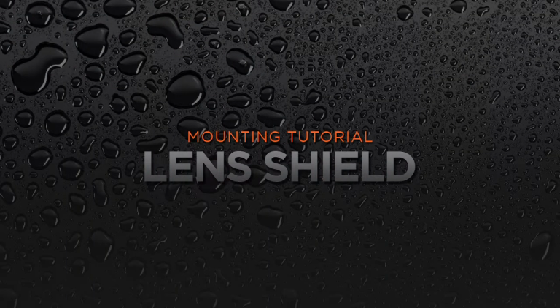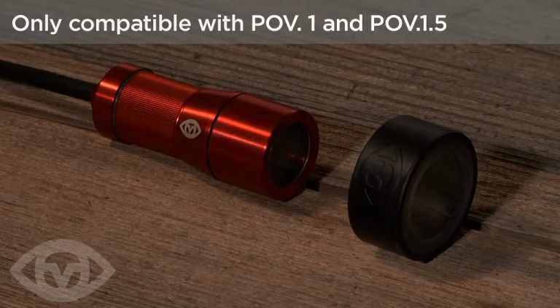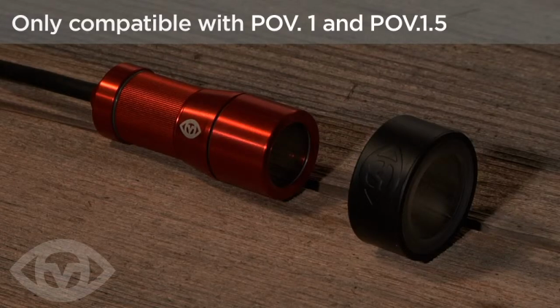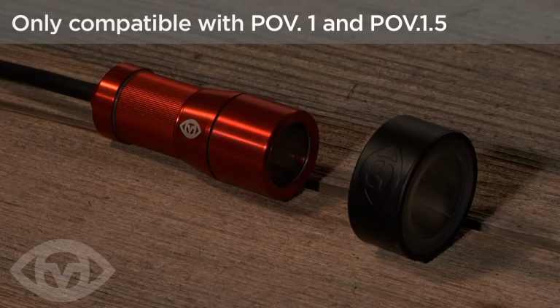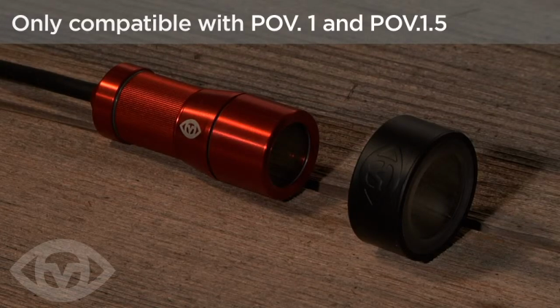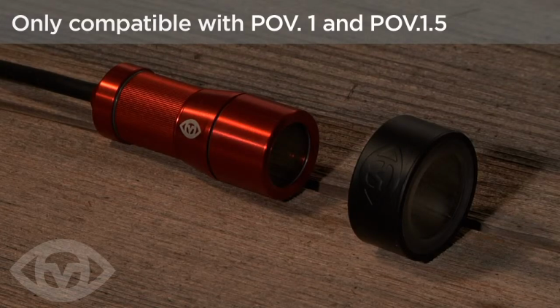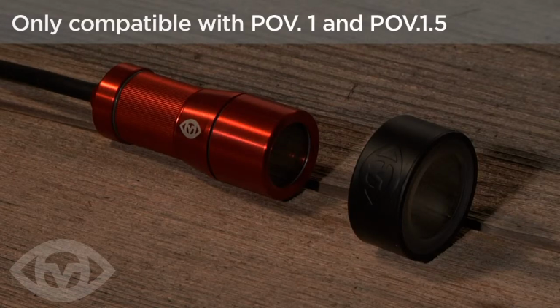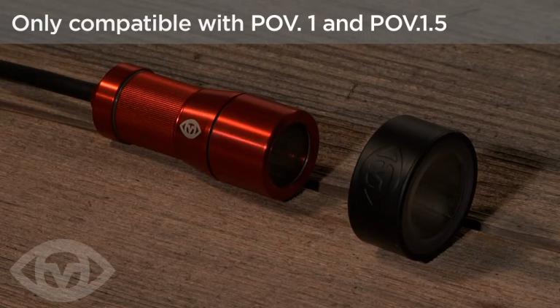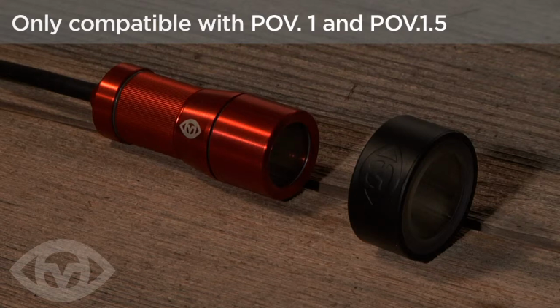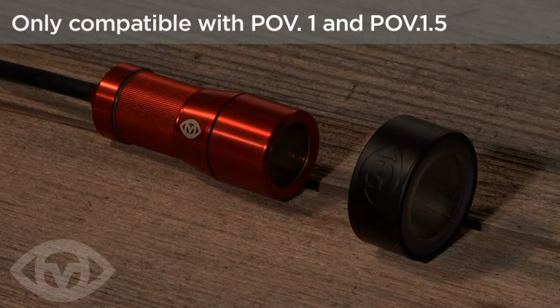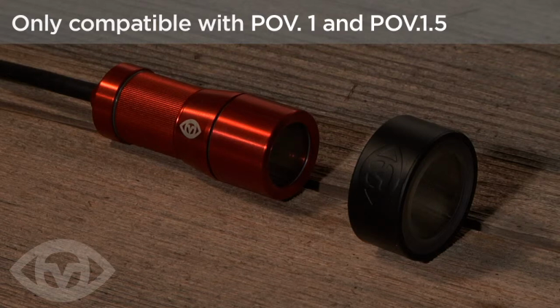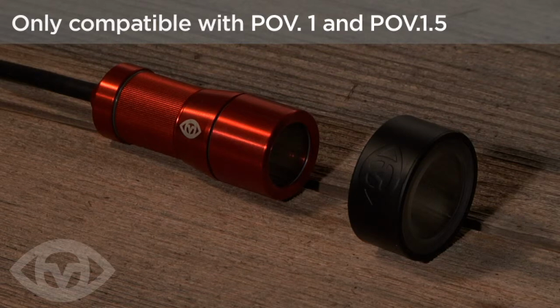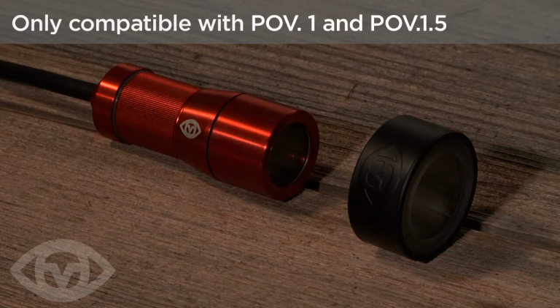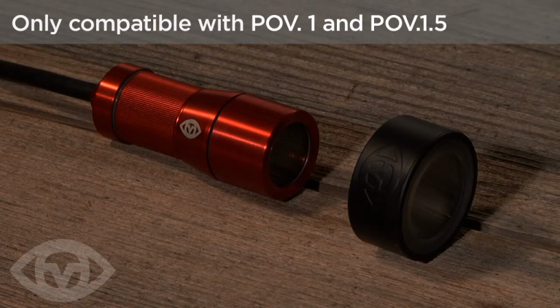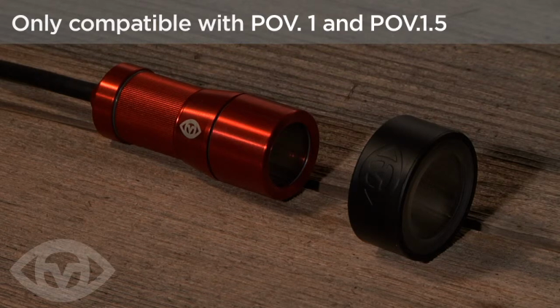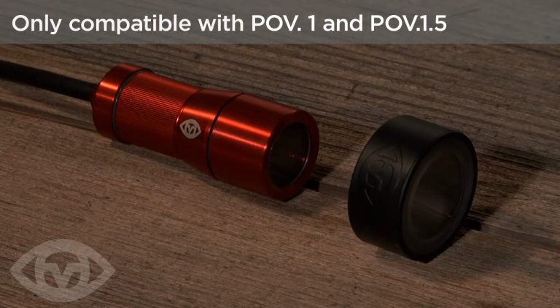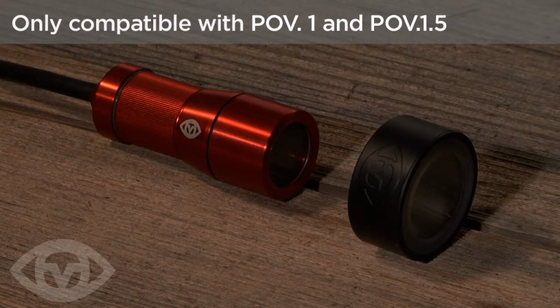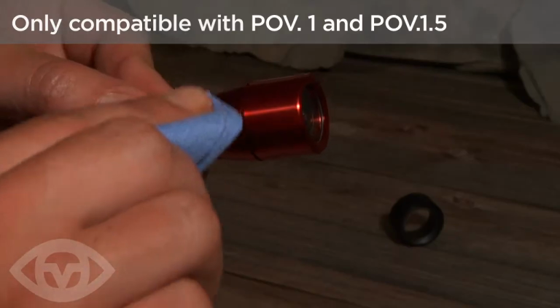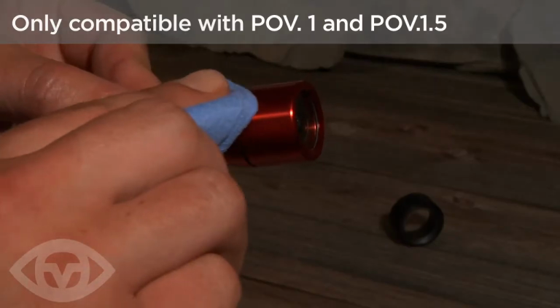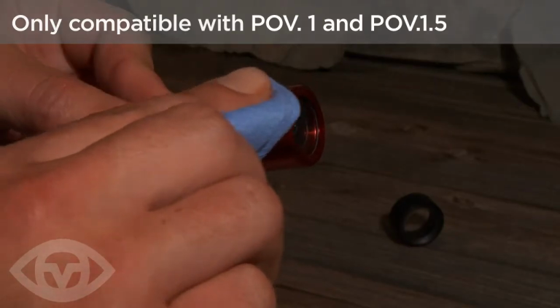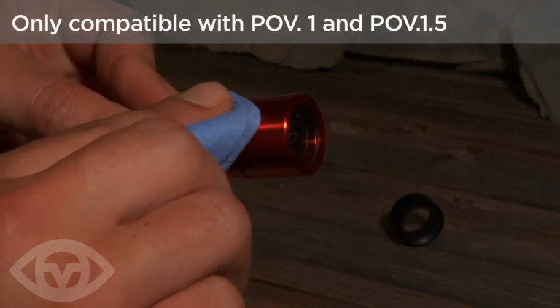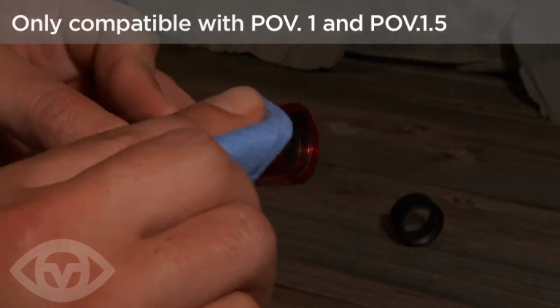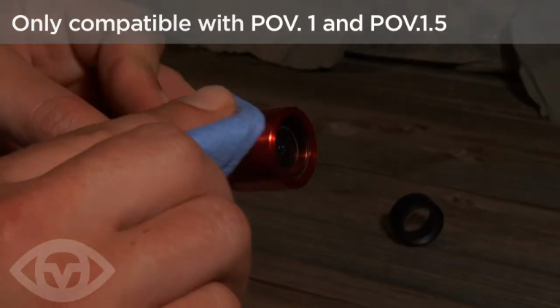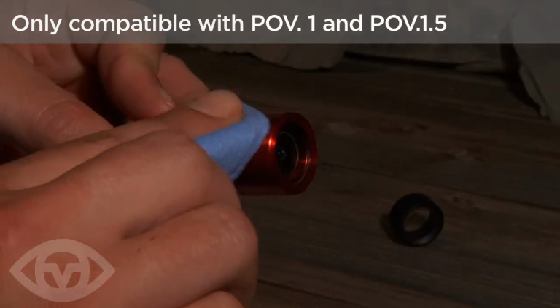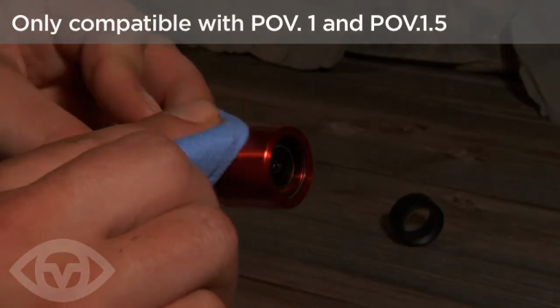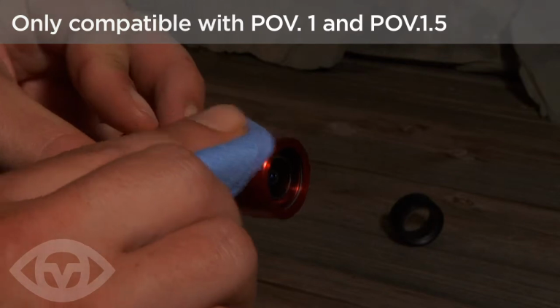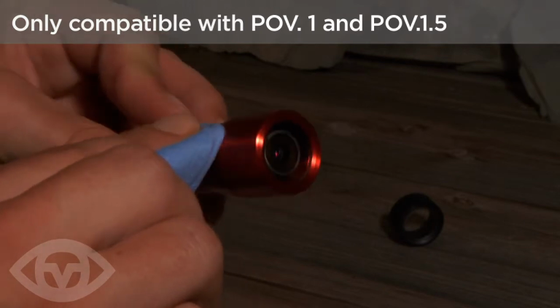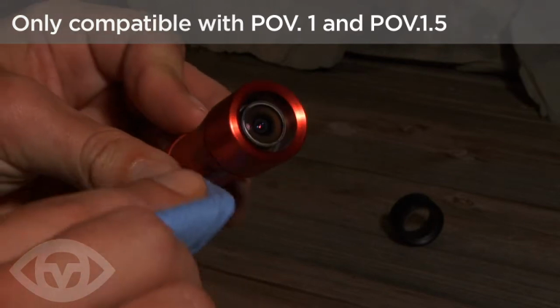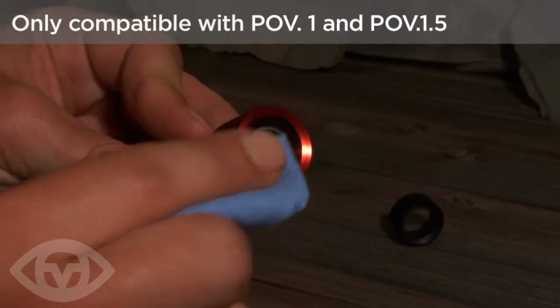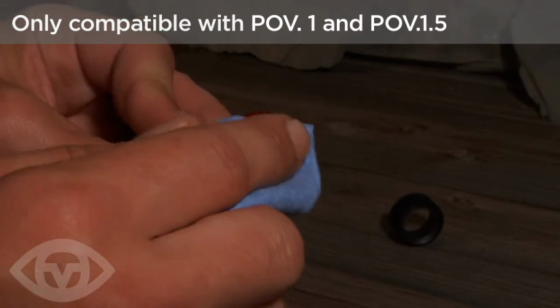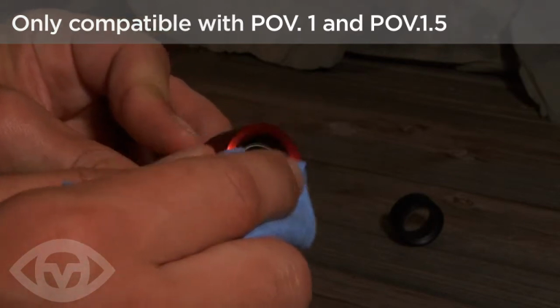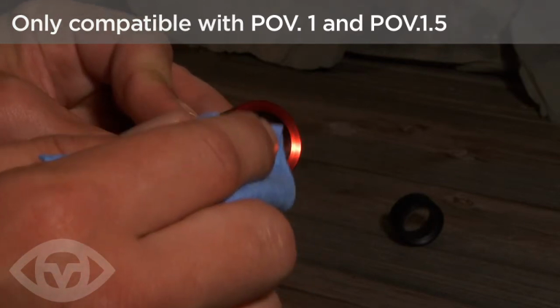The PV lens shield will add increased durability to an already rugged camera head. To fit the lens shield, clean the camera head and the lens with a soft cloth.